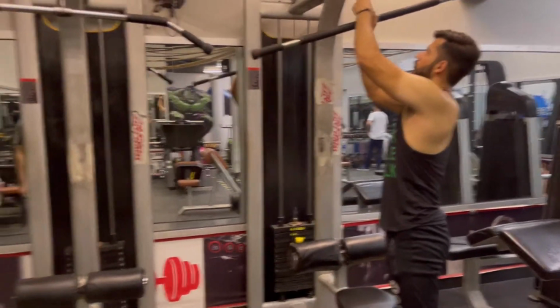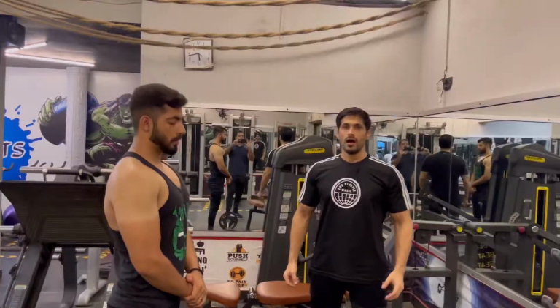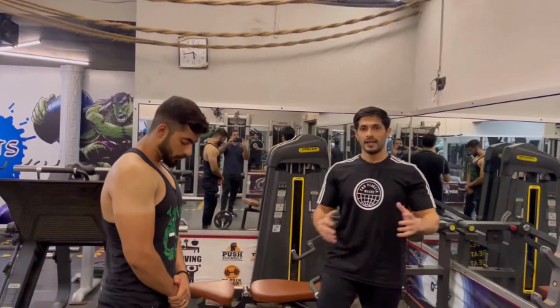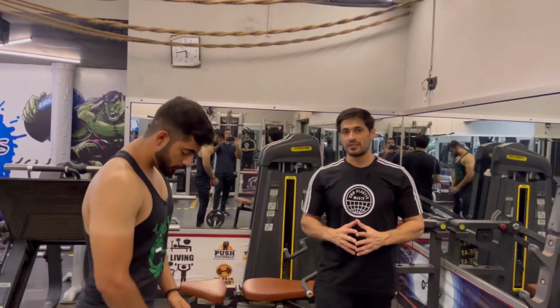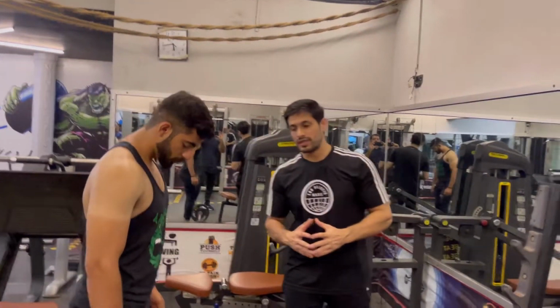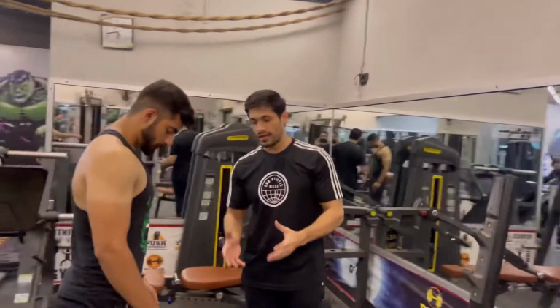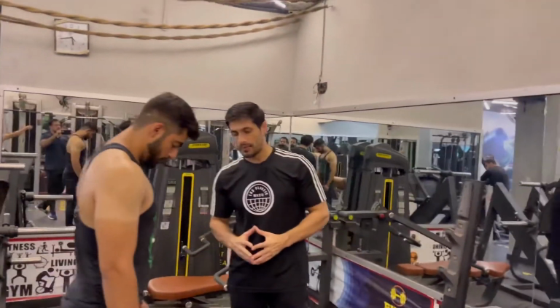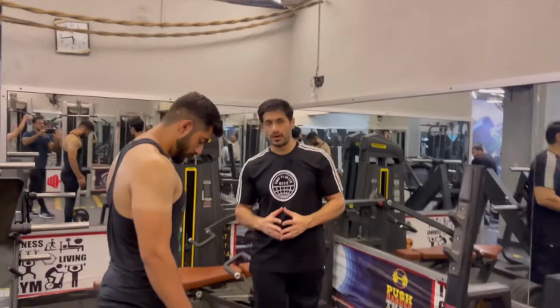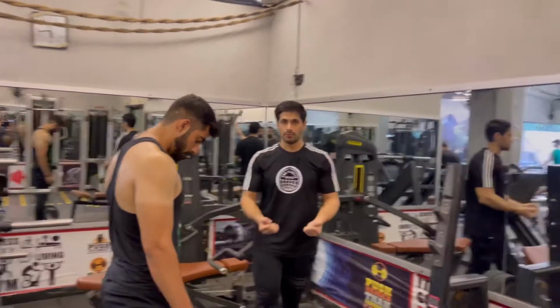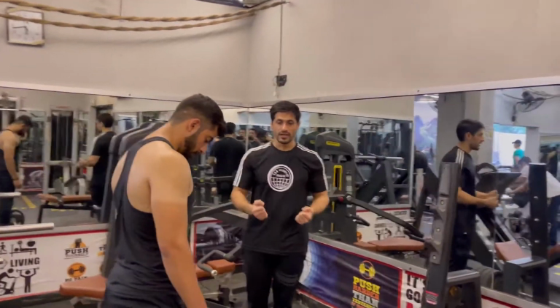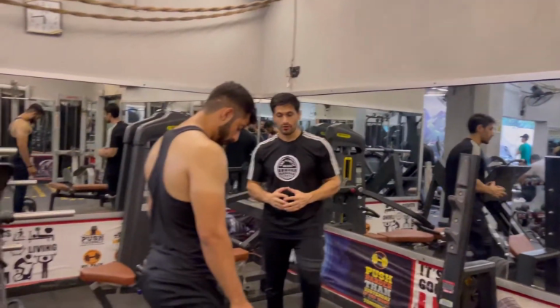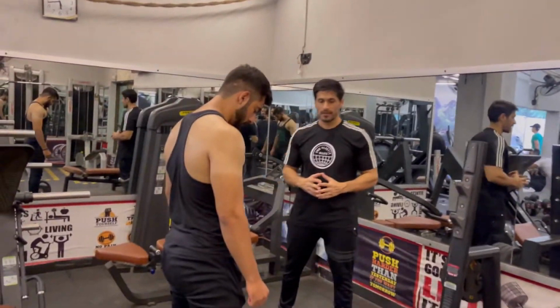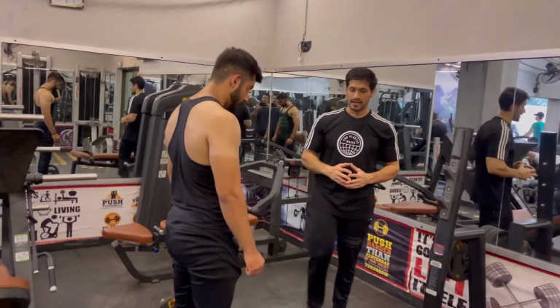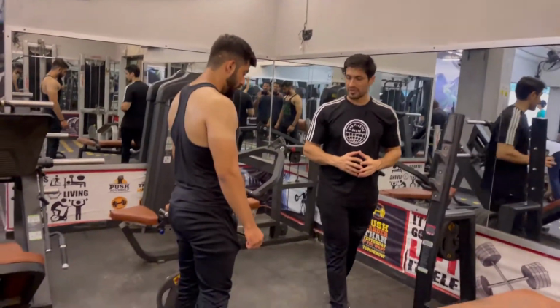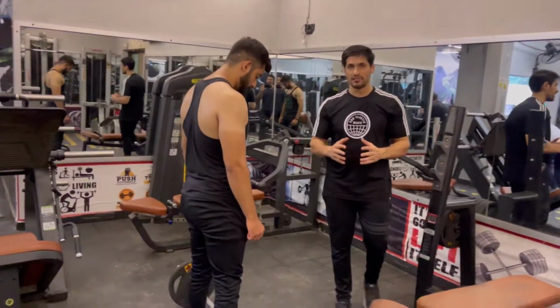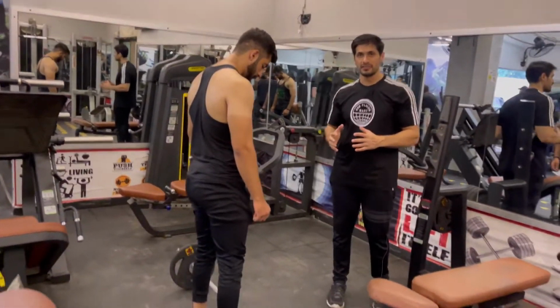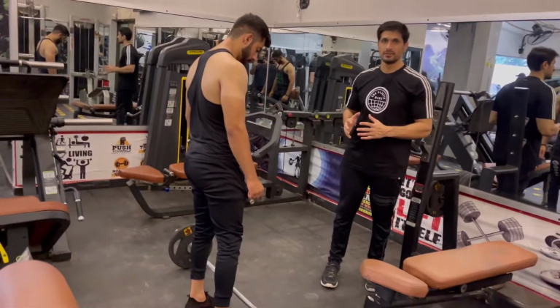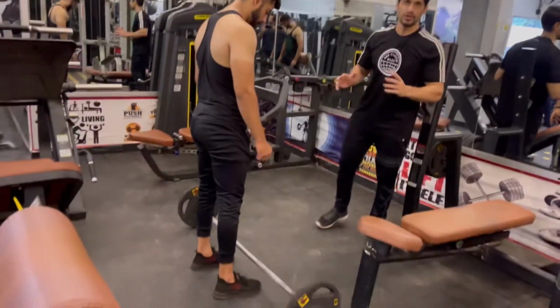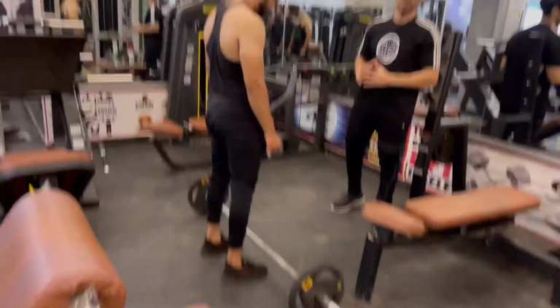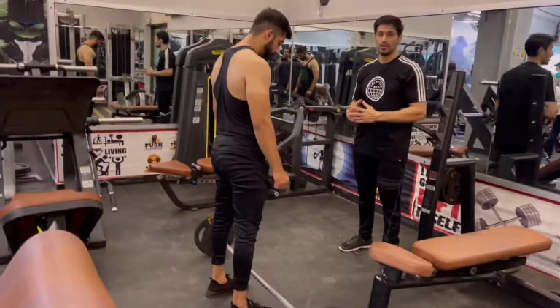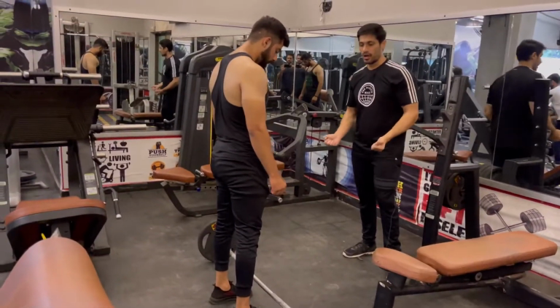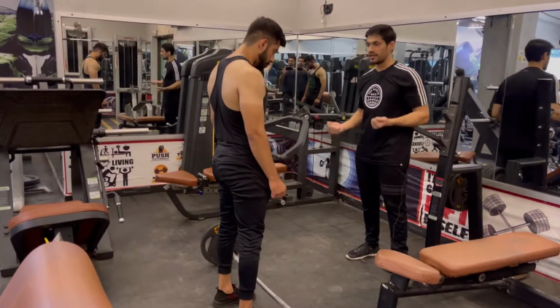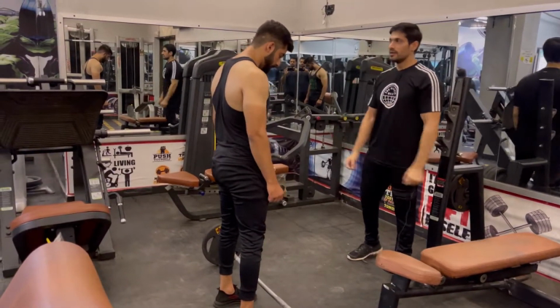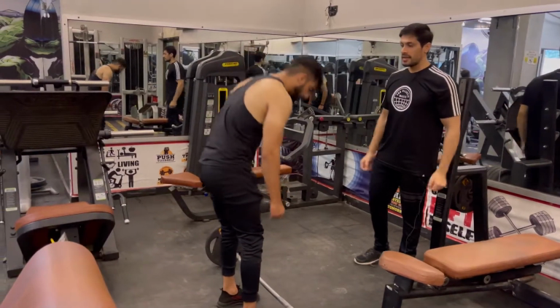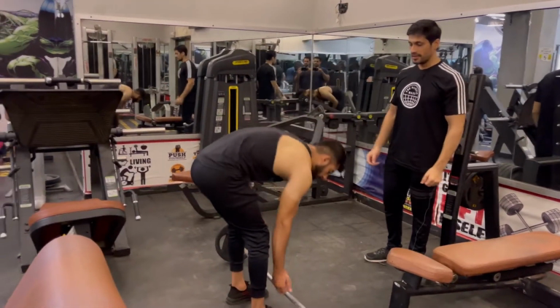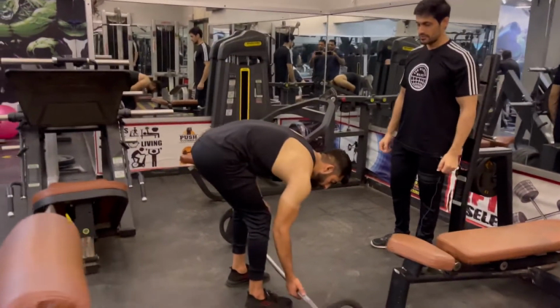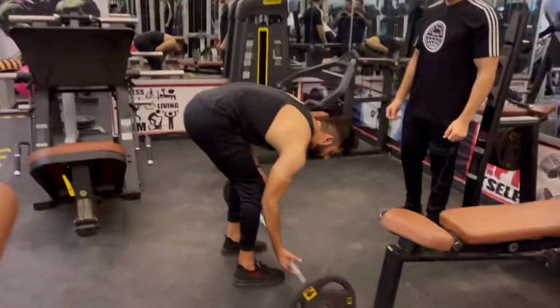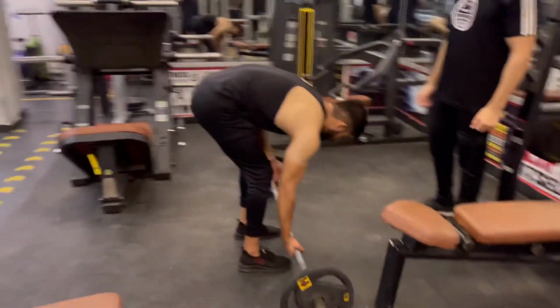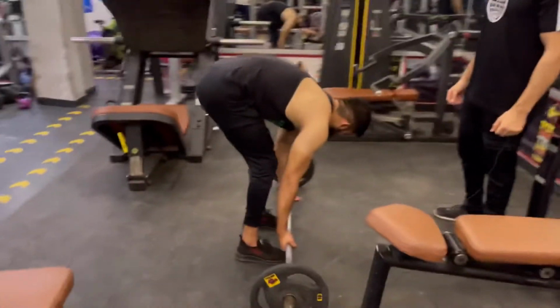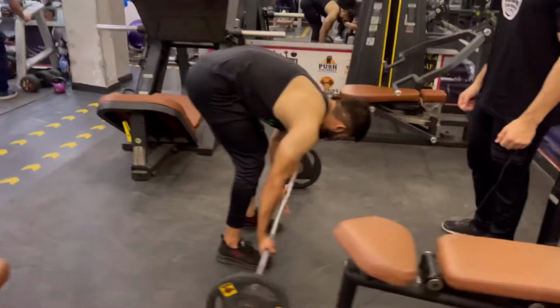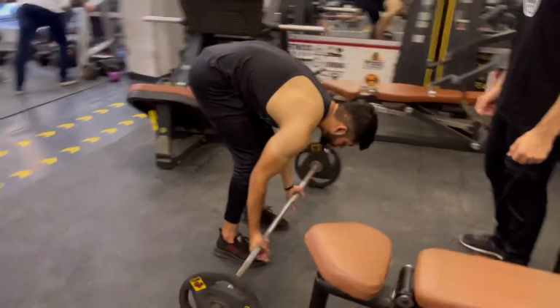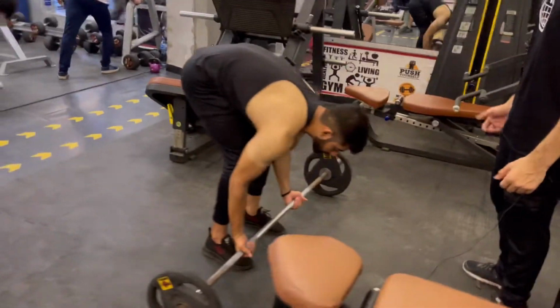We will do our first exercise which is barbell rowing. In rowing, you have to do a 15 kg weight increase on each side, and you have to do 10 reps.